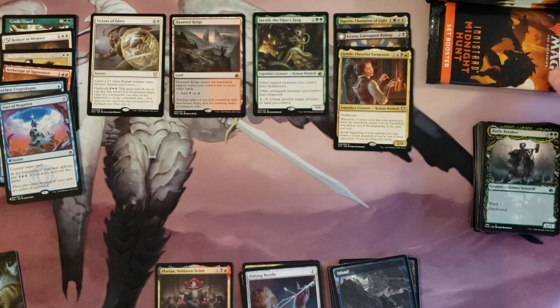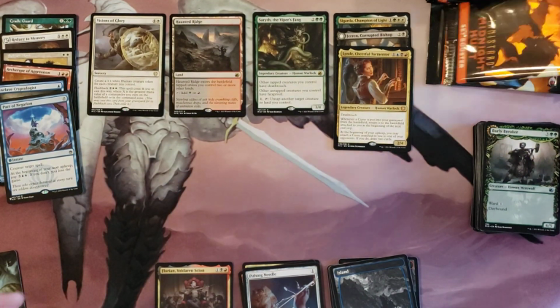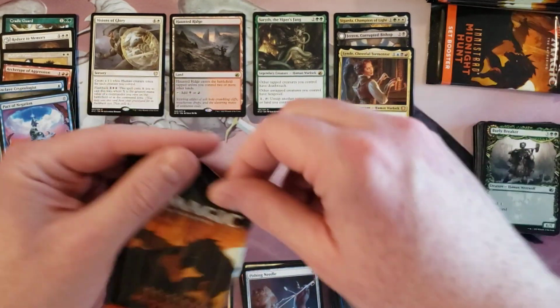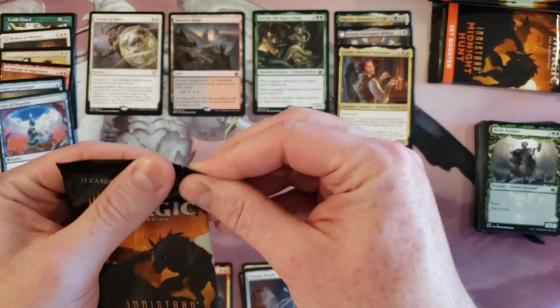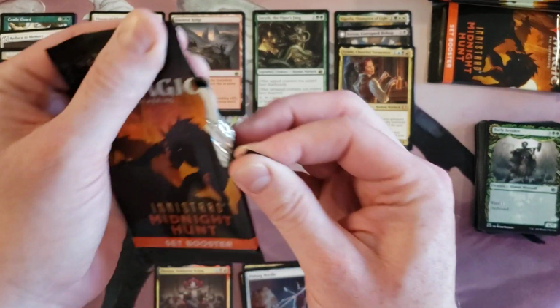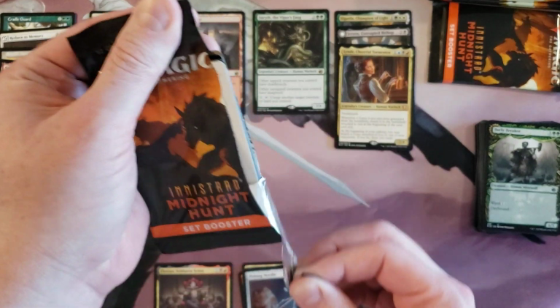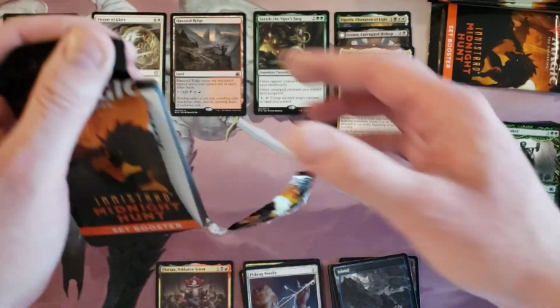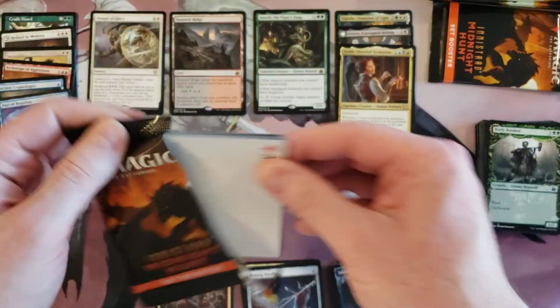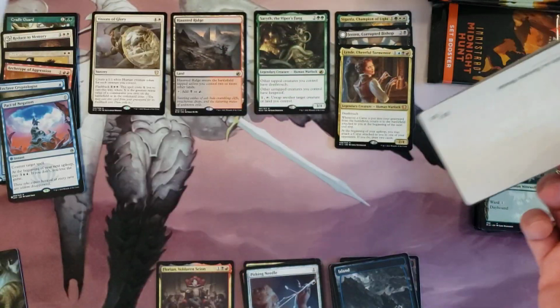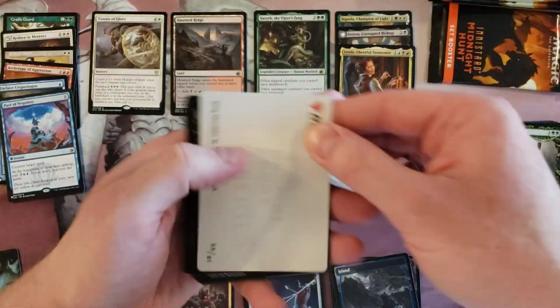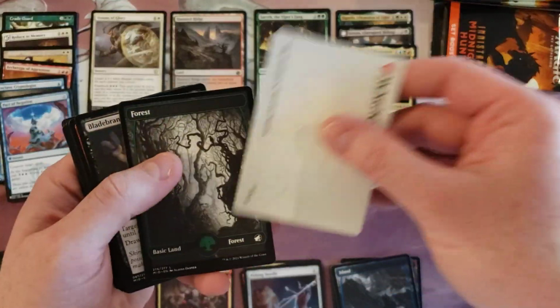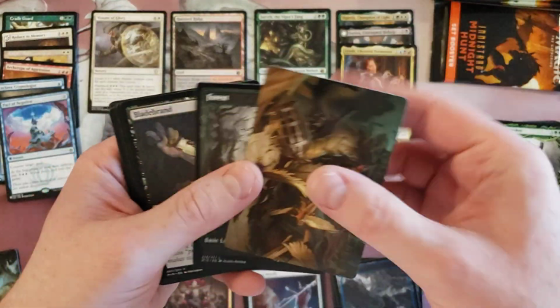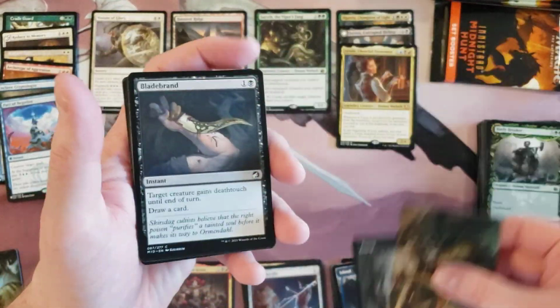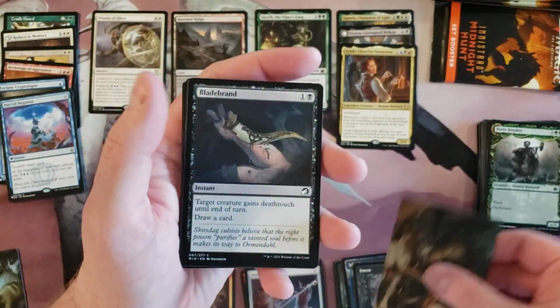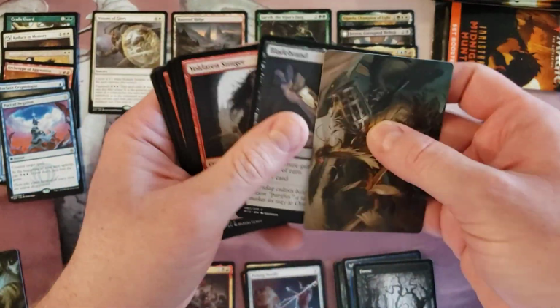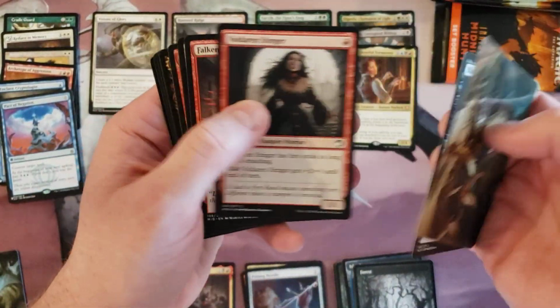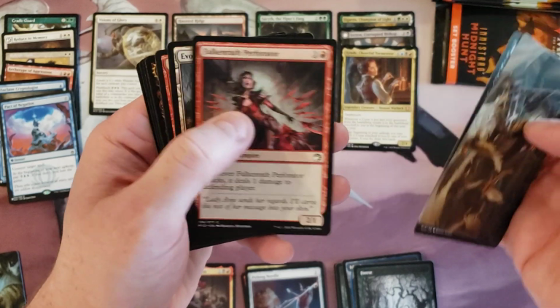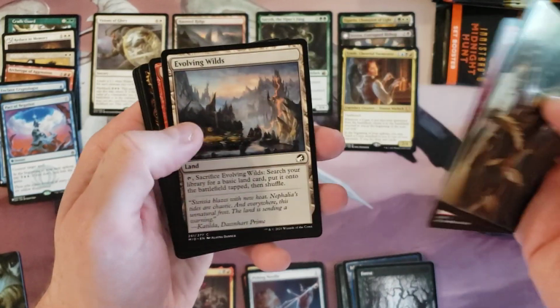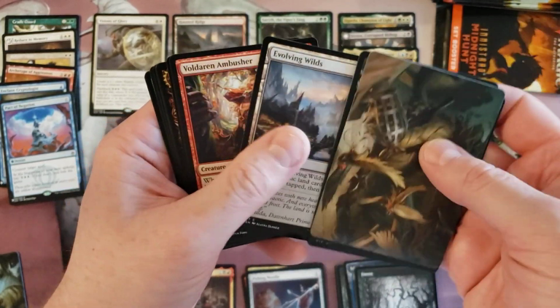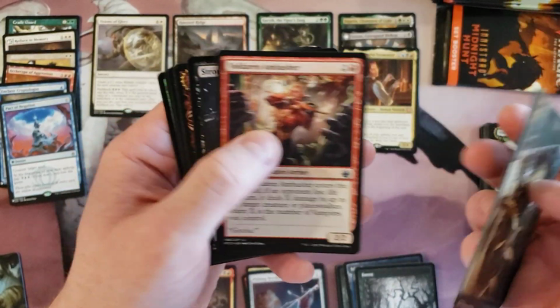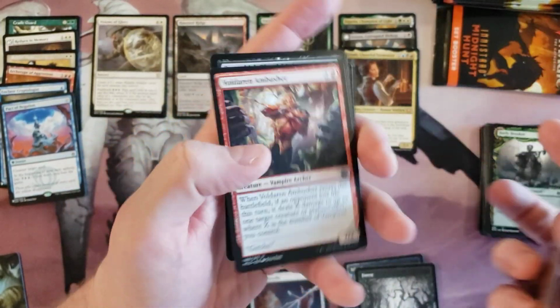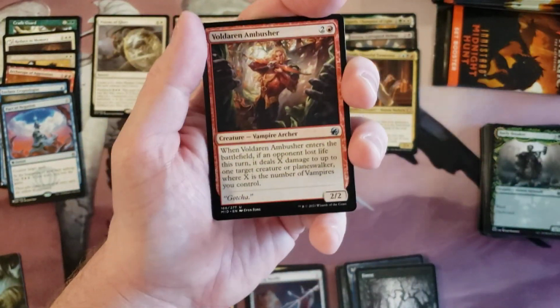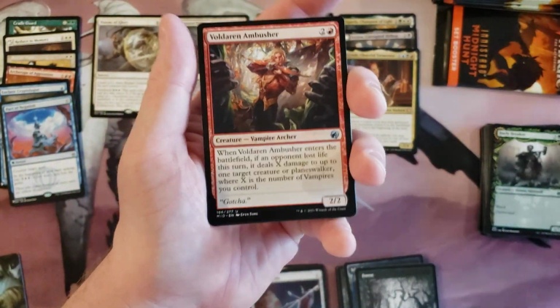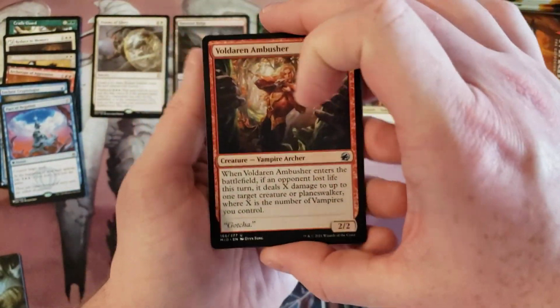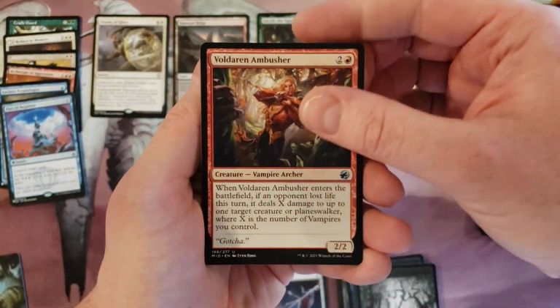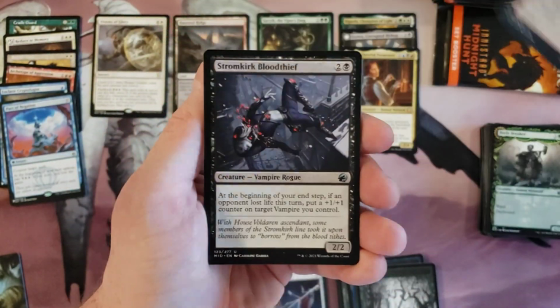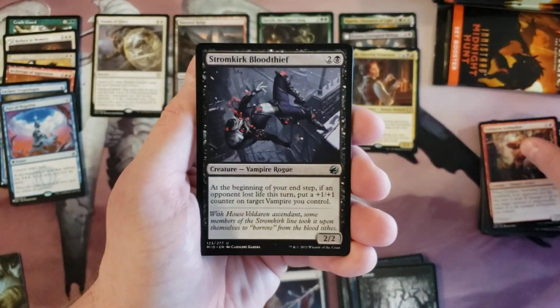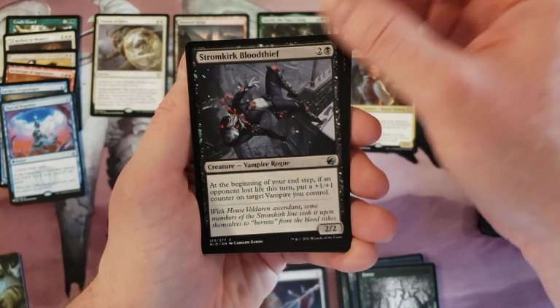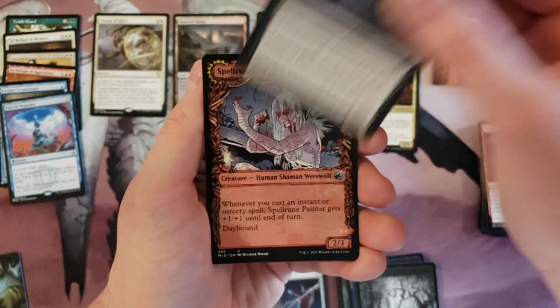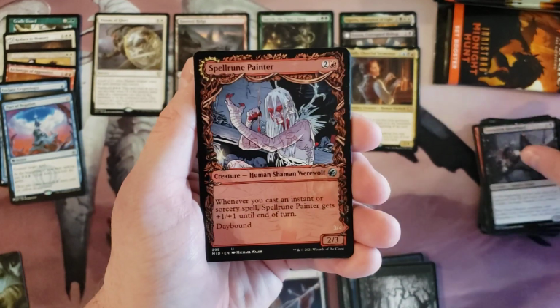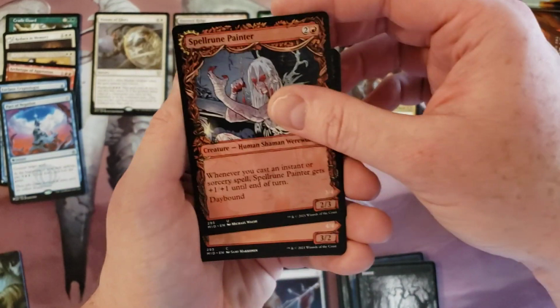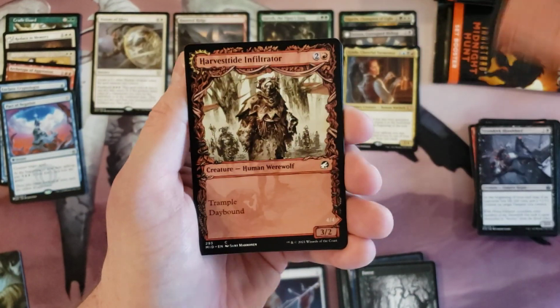That pretty much brings us to there should be one more list rare or mythic and then we're done — maybe two more but it's probably about it. Emboucher, Blood Thief Painter.